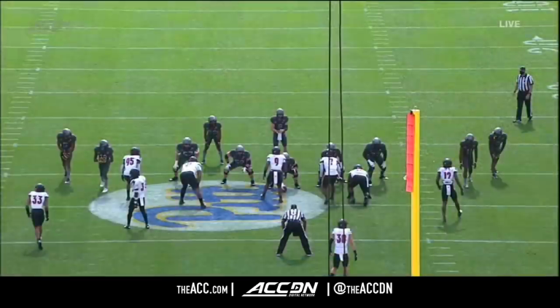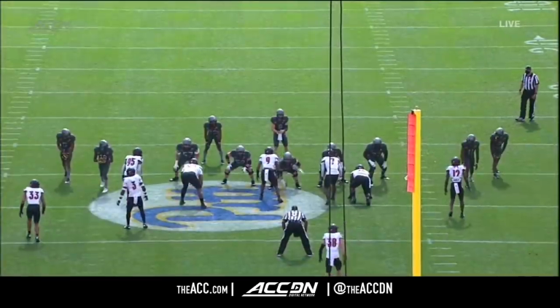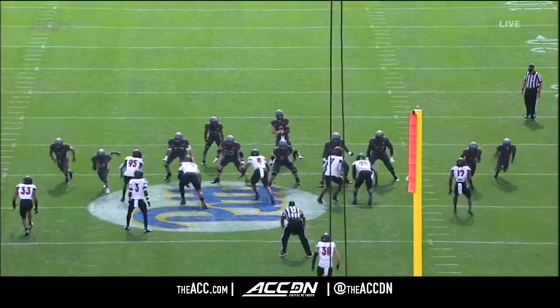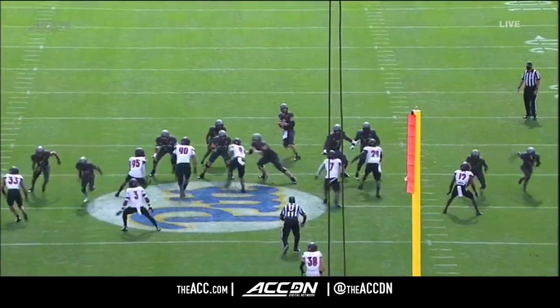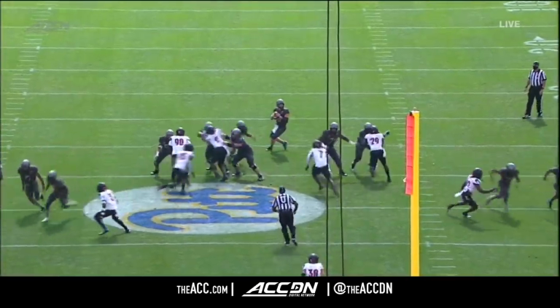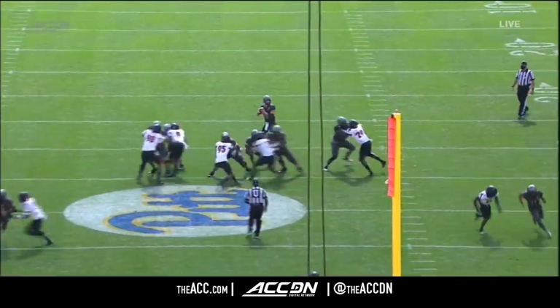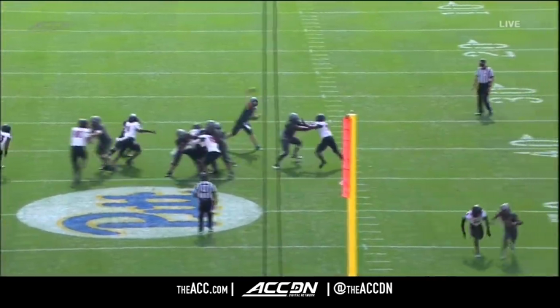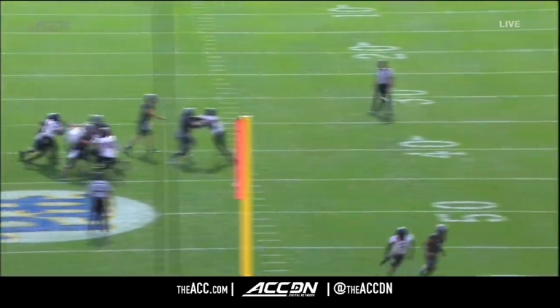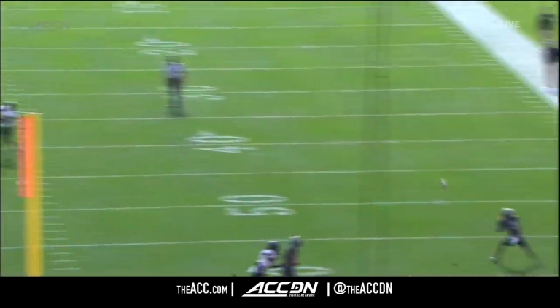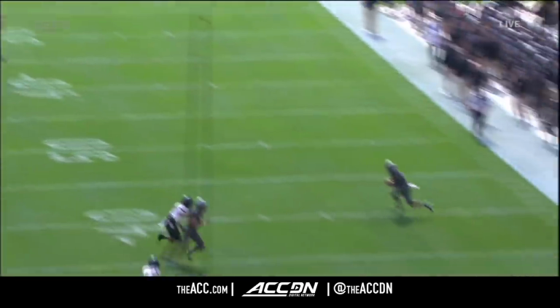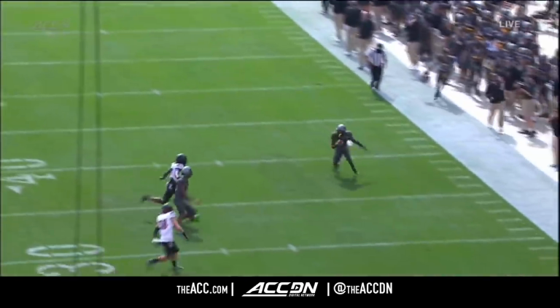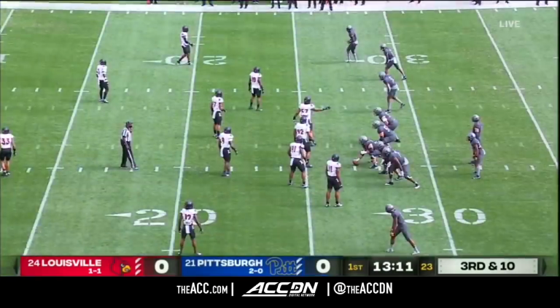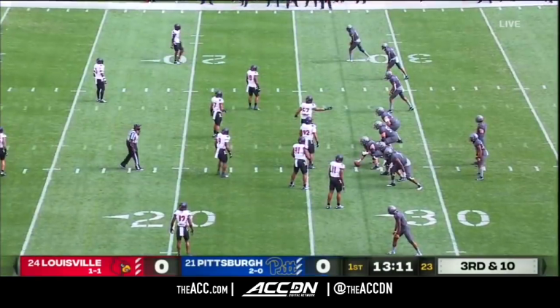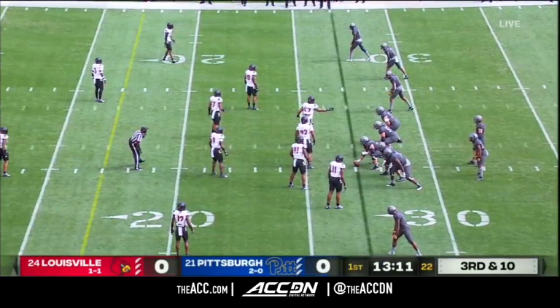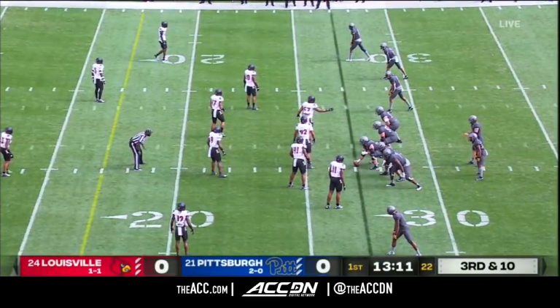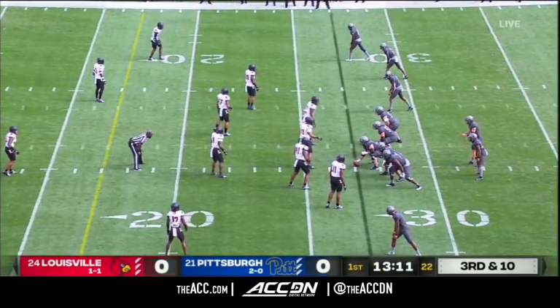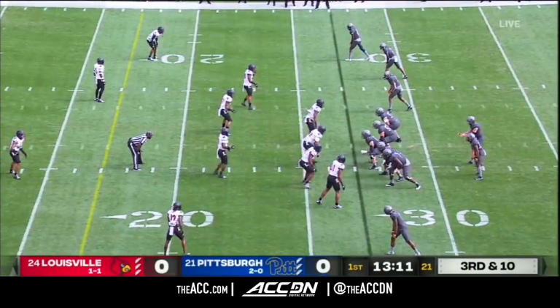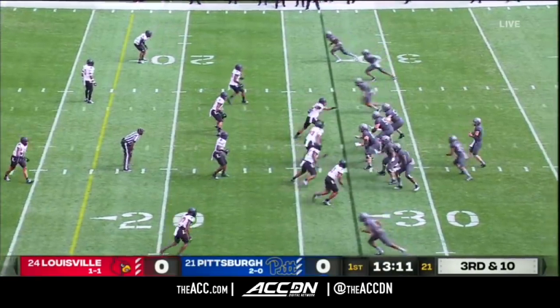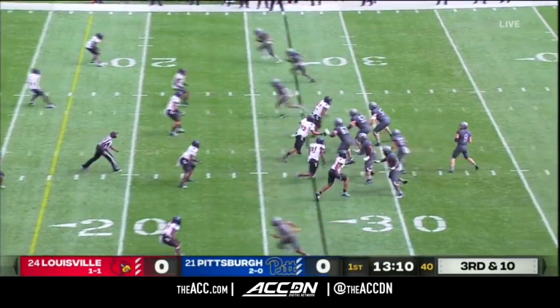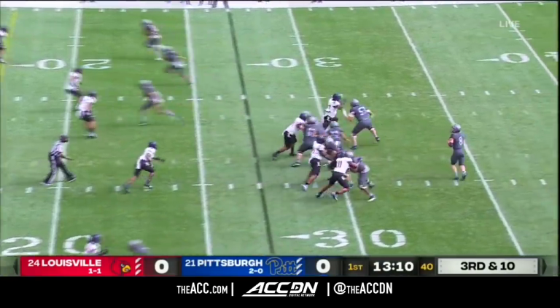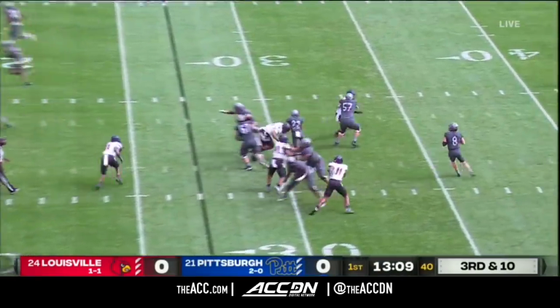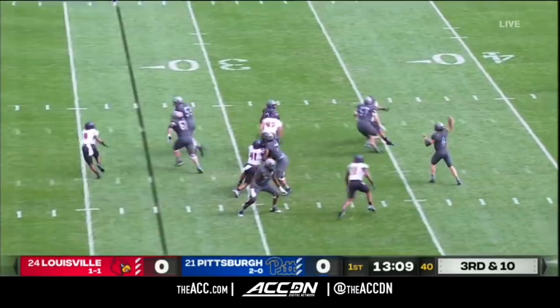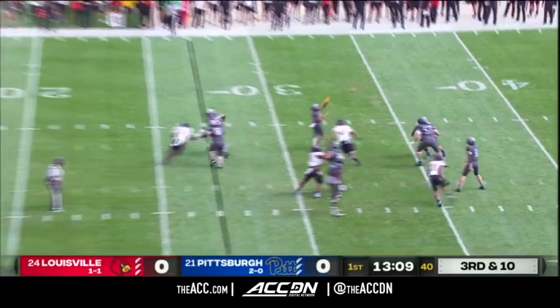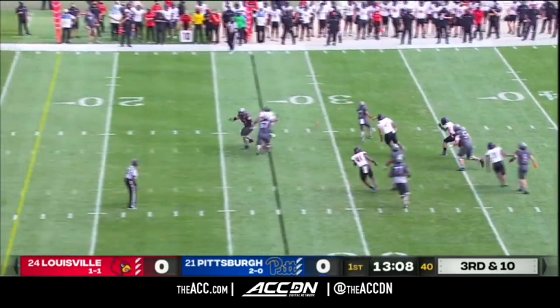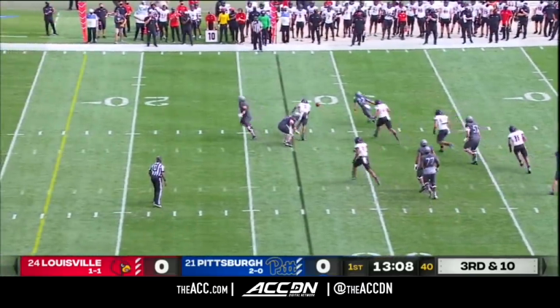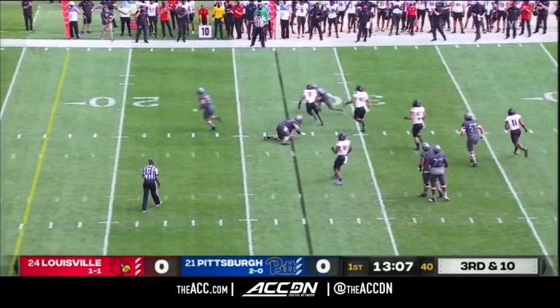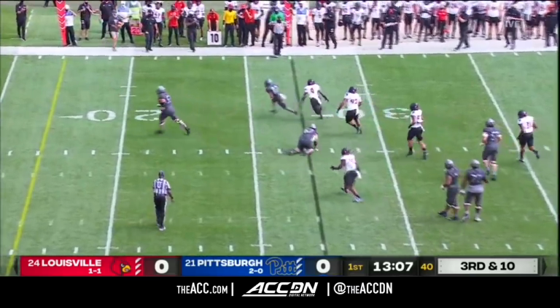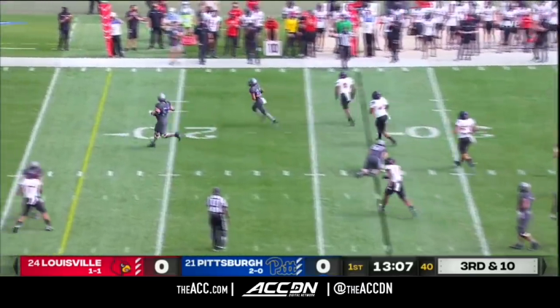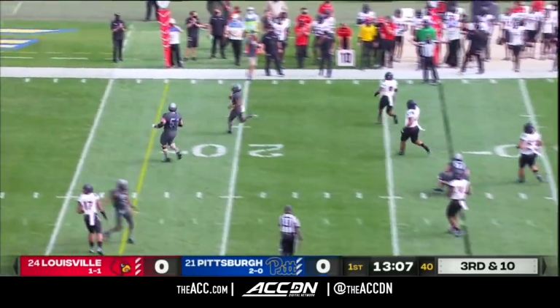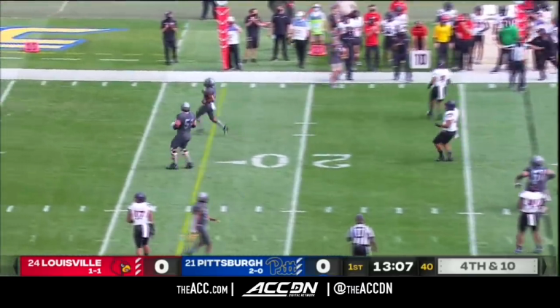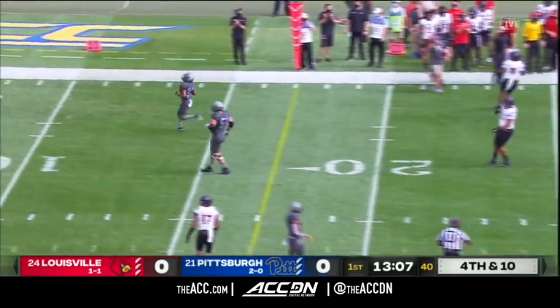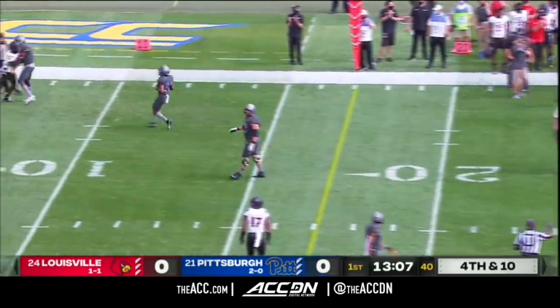And he ran right through that. Pat Narduzzi said that he expected this or more from the freshman. So pick at two of his first four. Third and ten — tried to flip it out in the flat, intended for Vincent Davis, and it's incomplete.